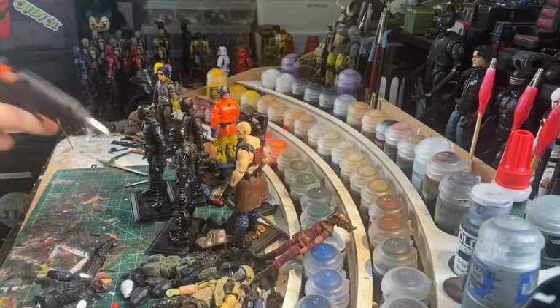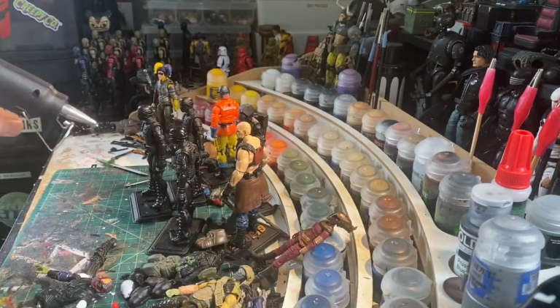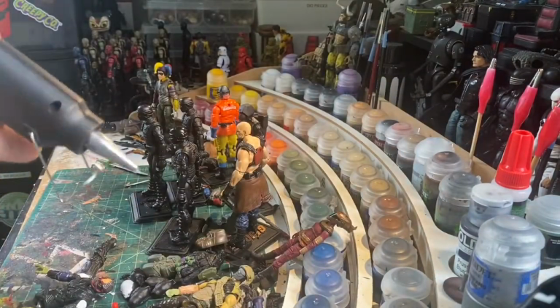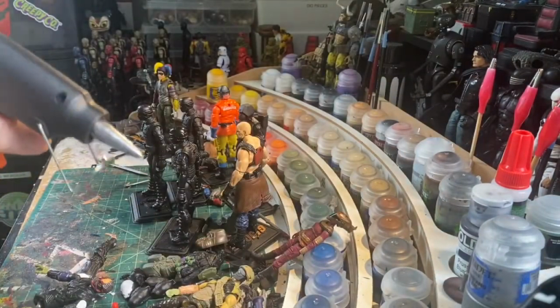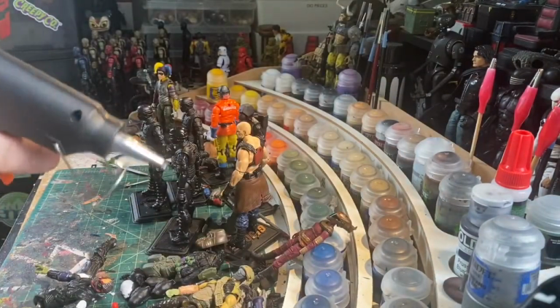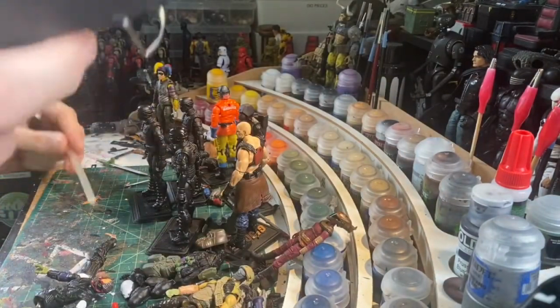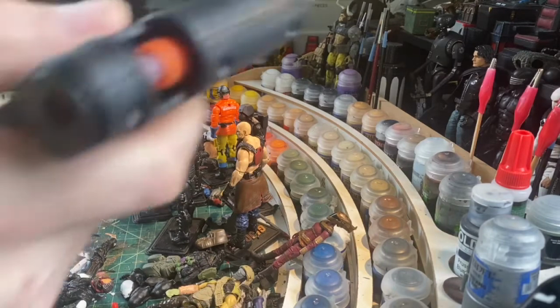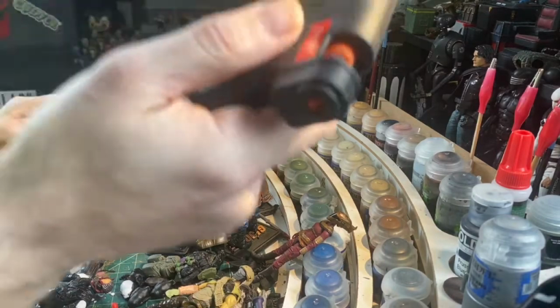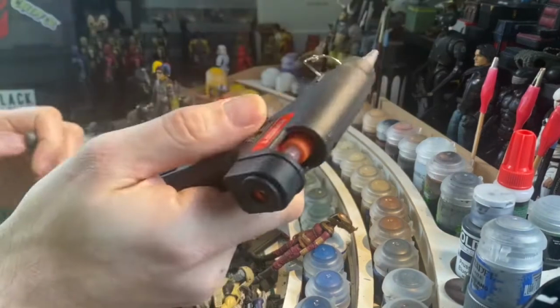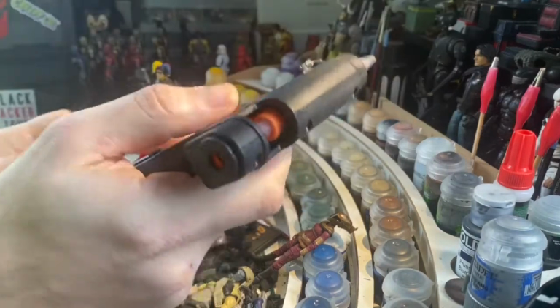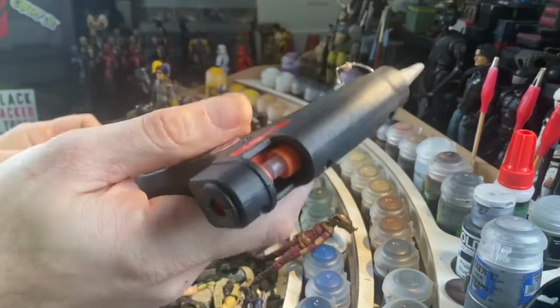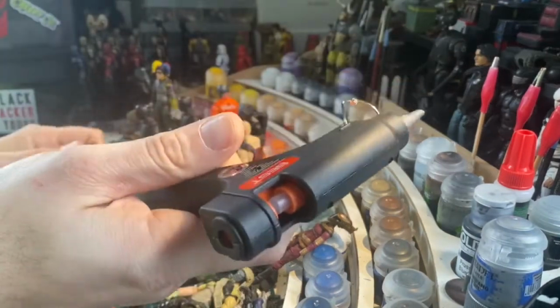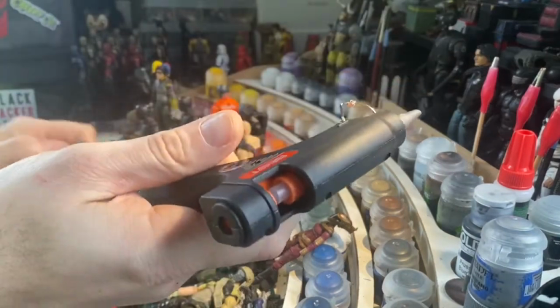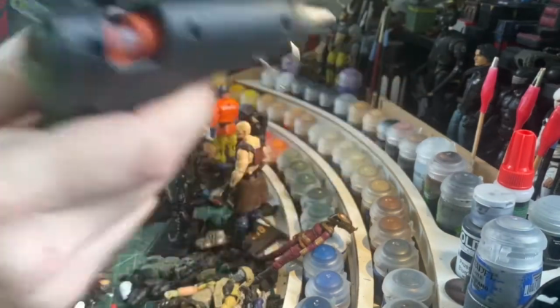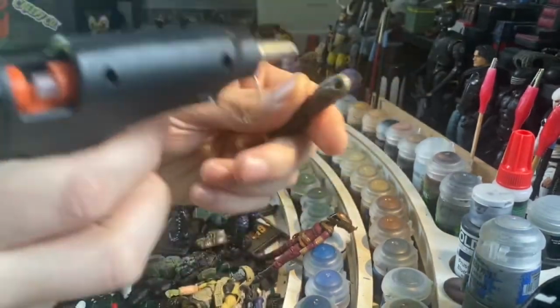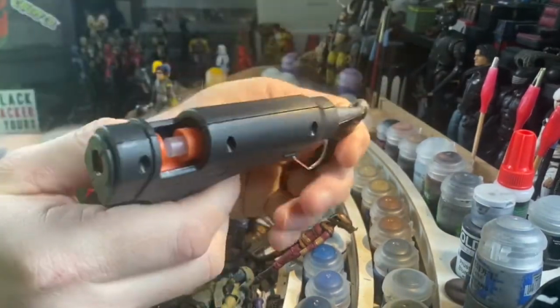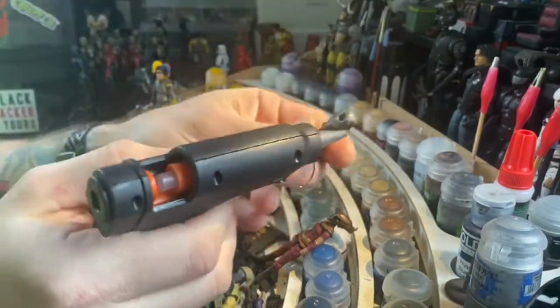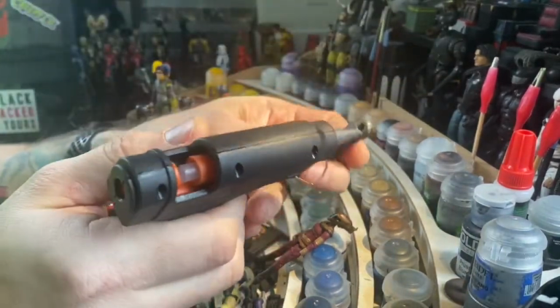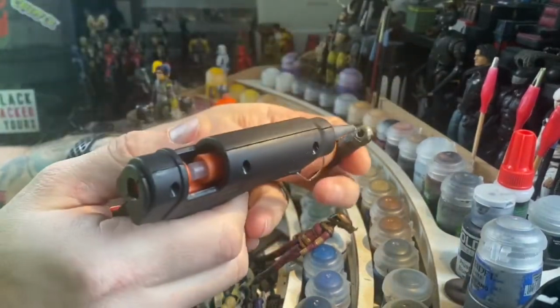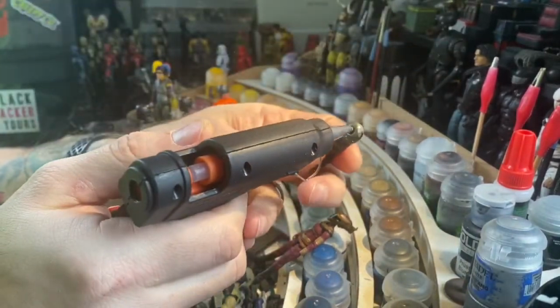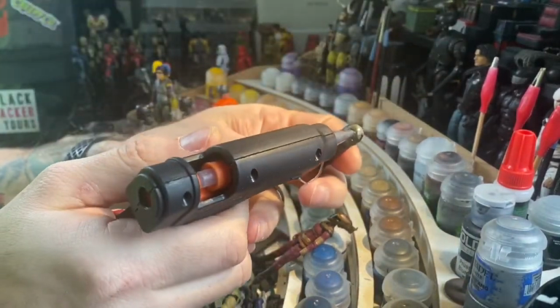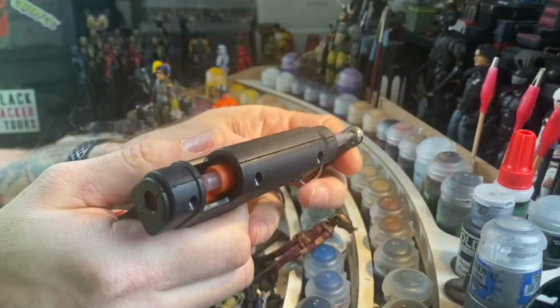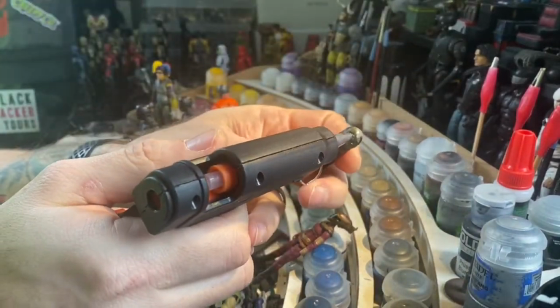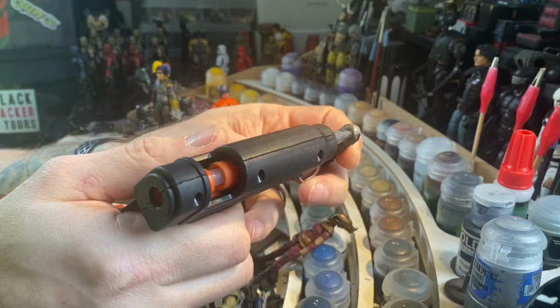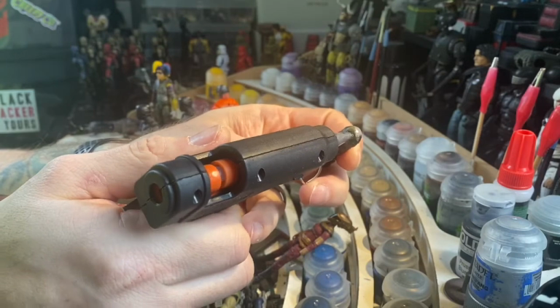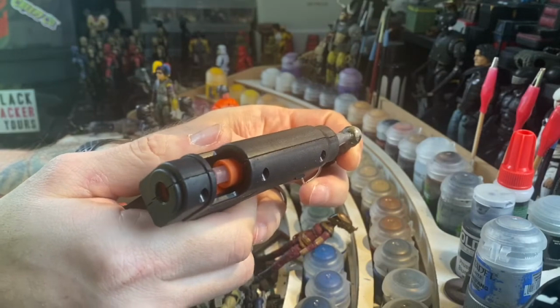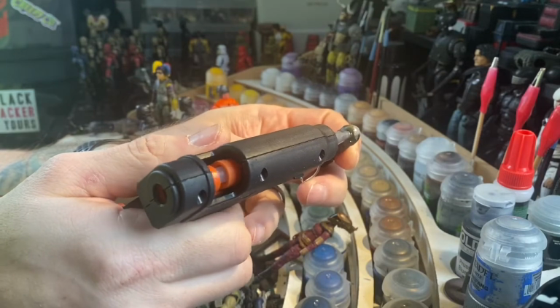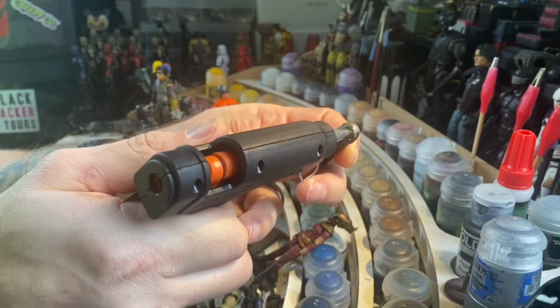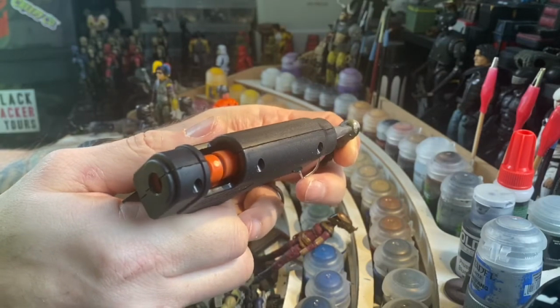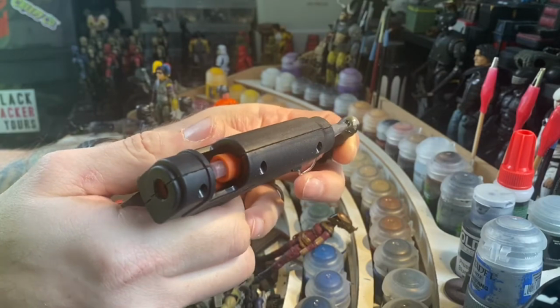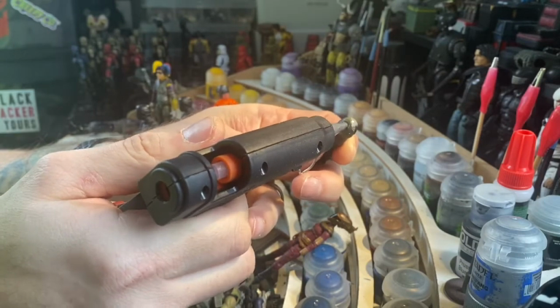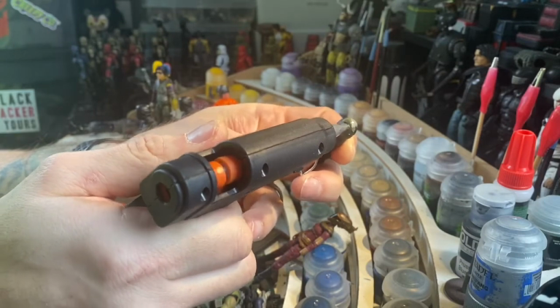Easy. I'm going to use a glue gun. Really simple — just get some glue in there.